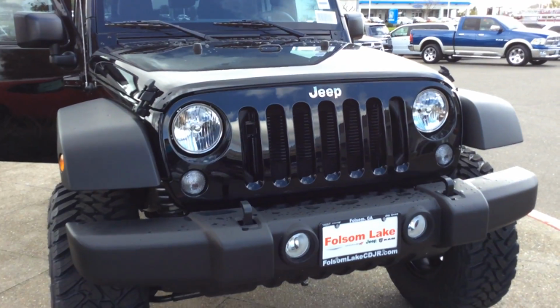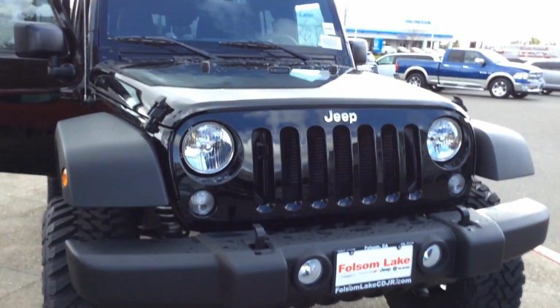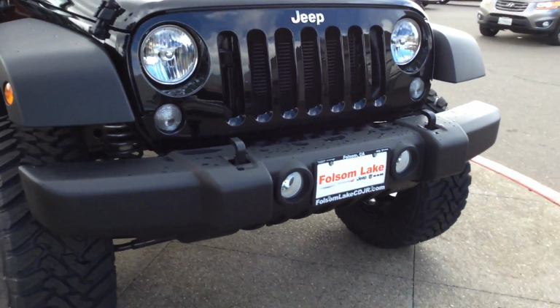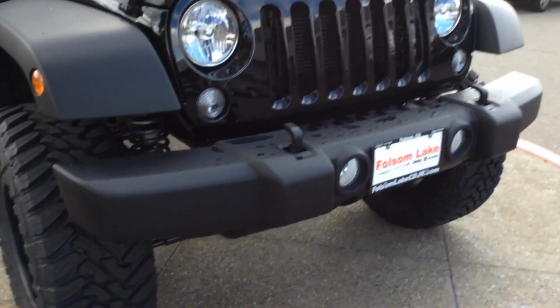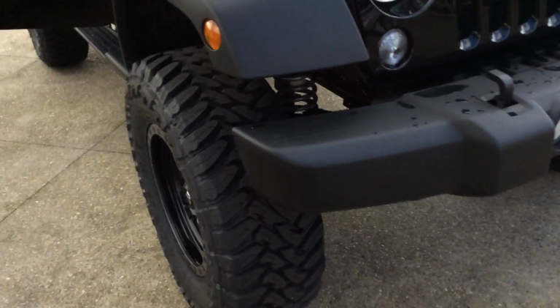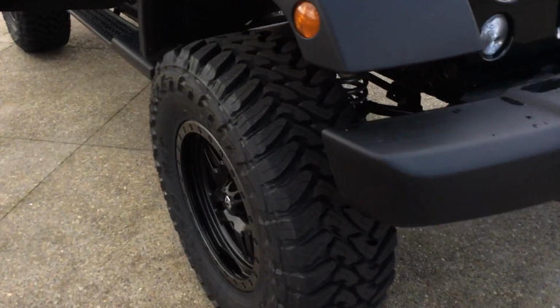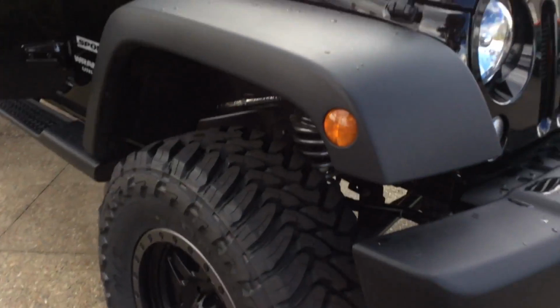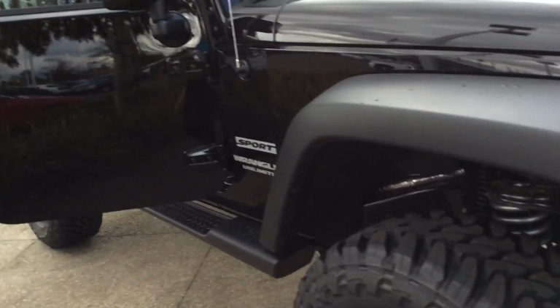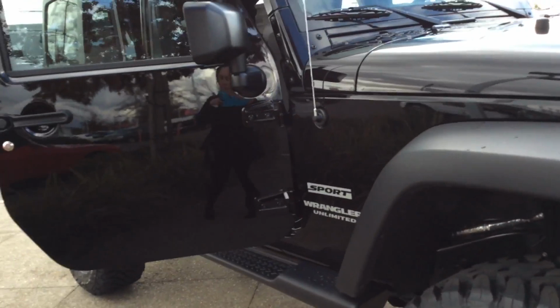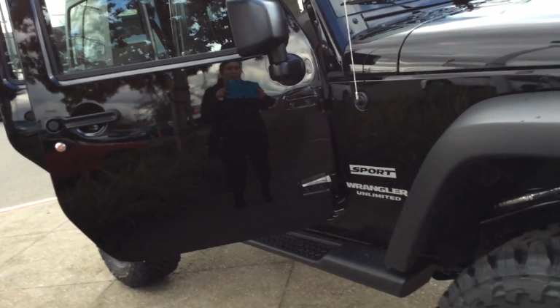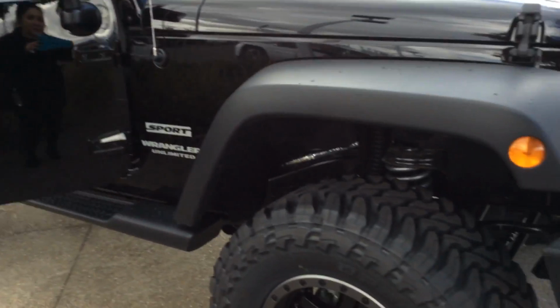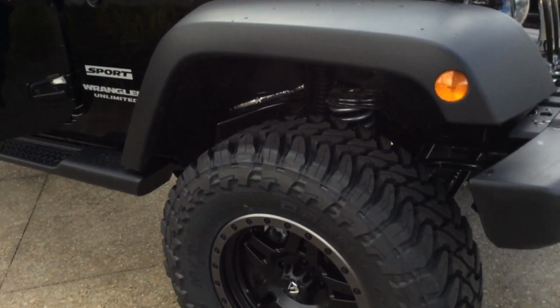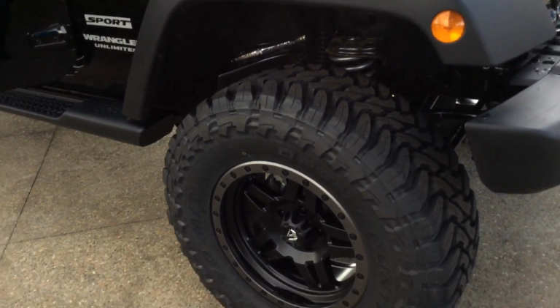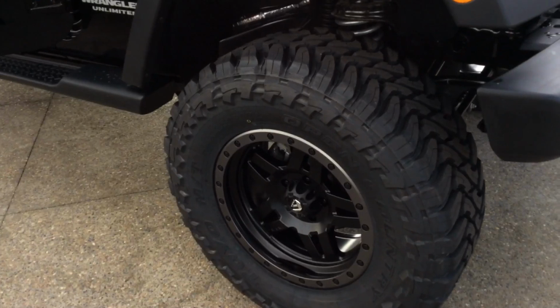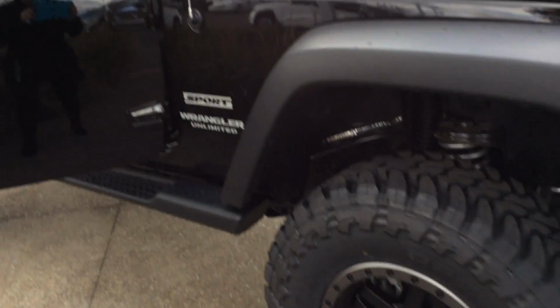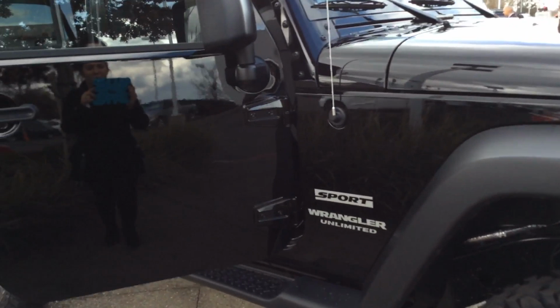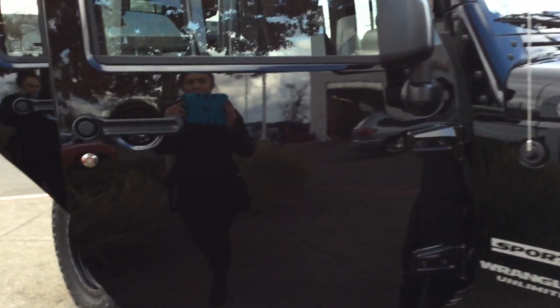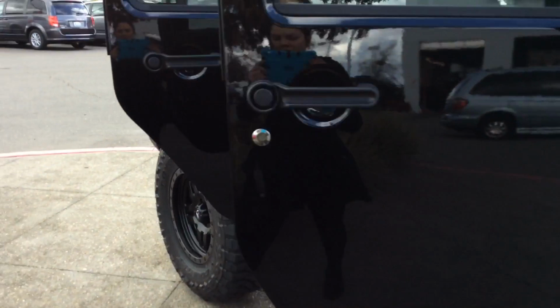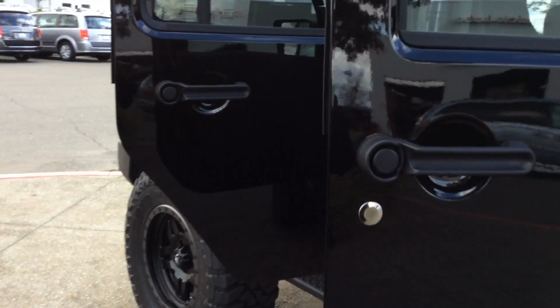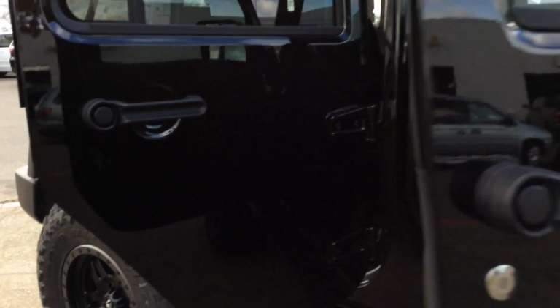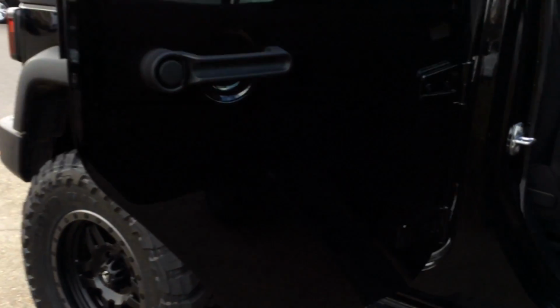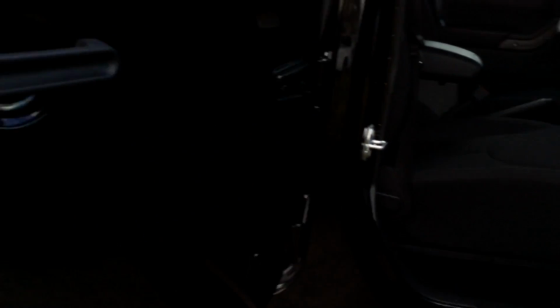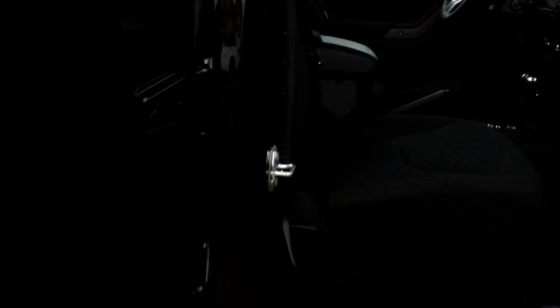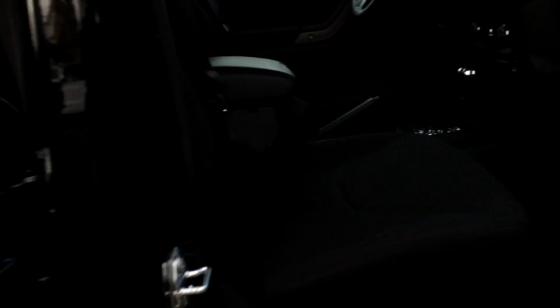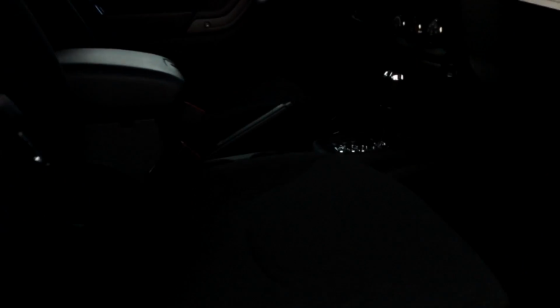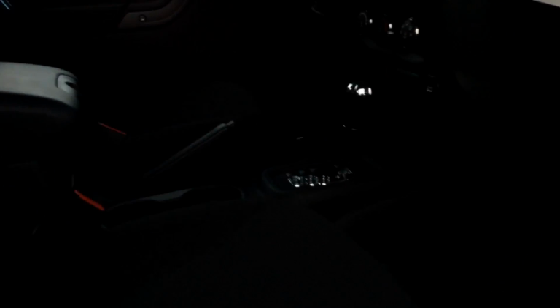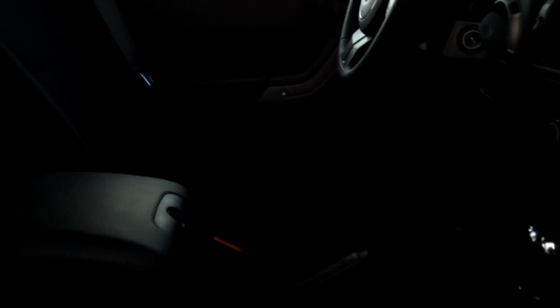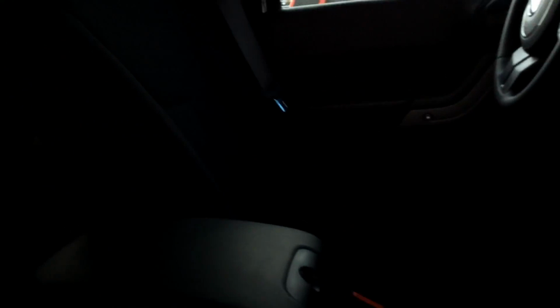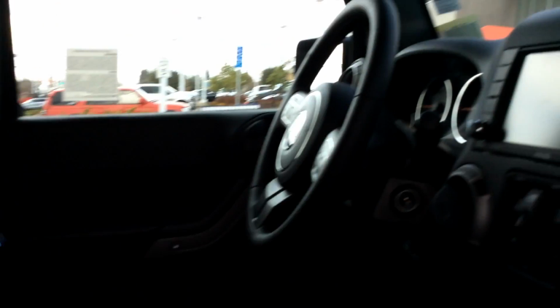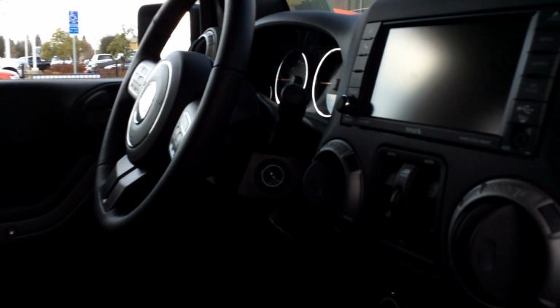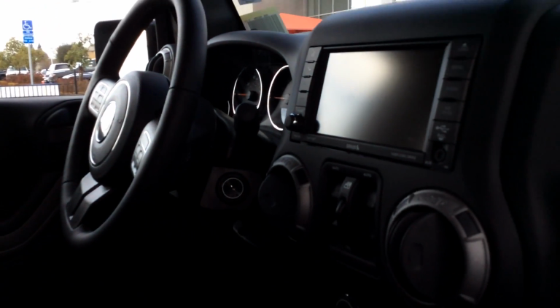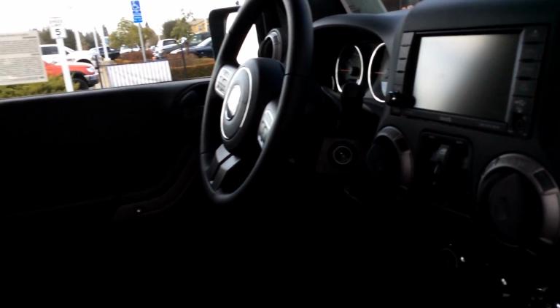Good morning, Sean here at Folsom Lake Chrysler Dodge Jeep Ram. We have this black 2017 Jeep Wrangler. Take a look on the inside — you have black interior here. It is super spacious.